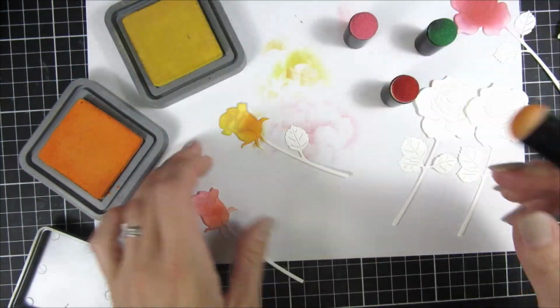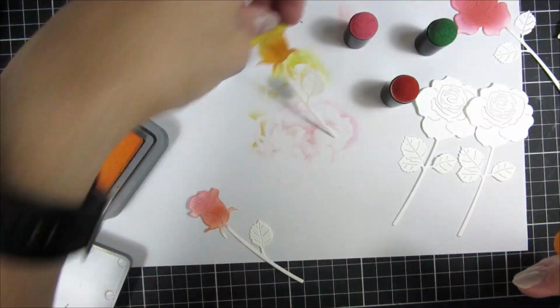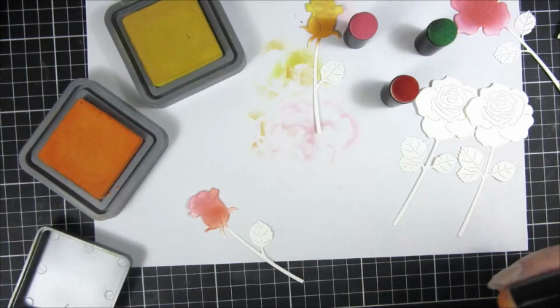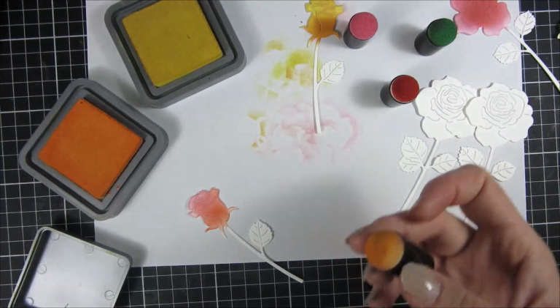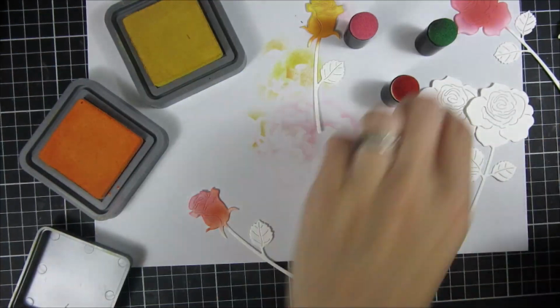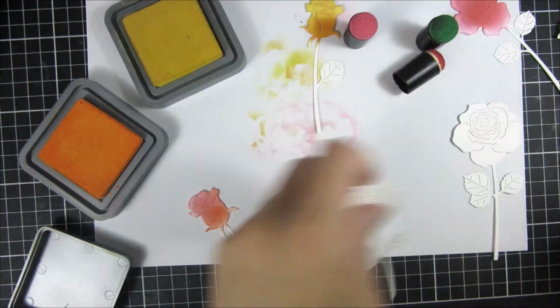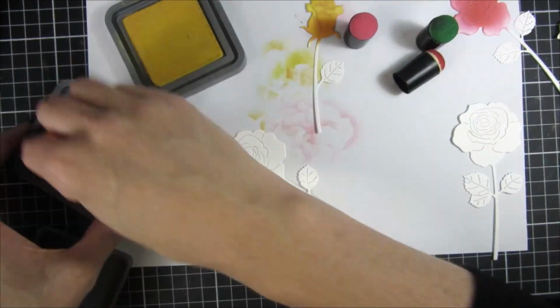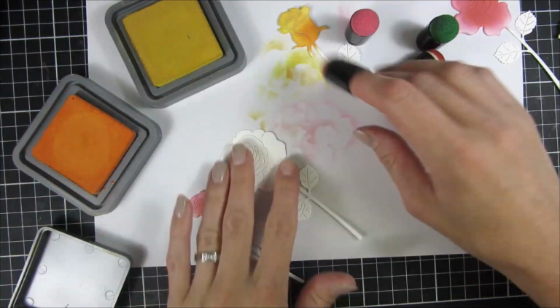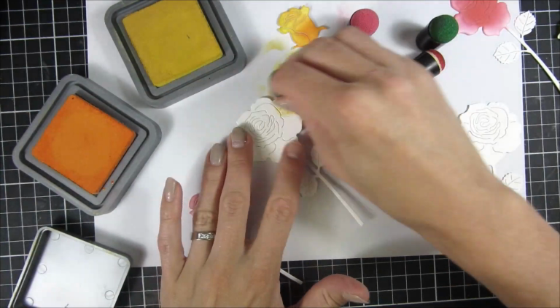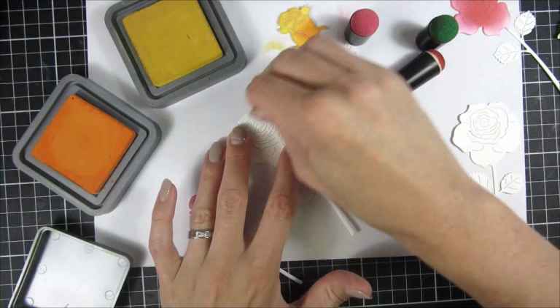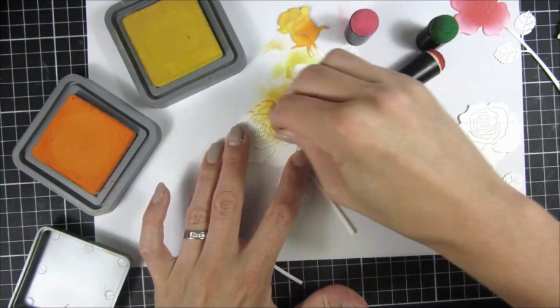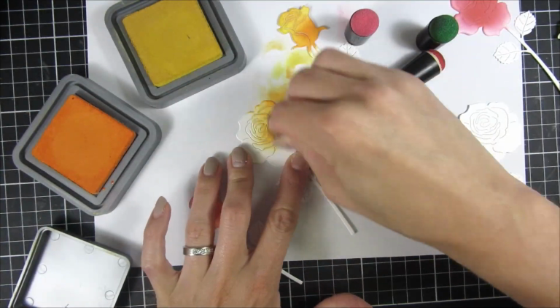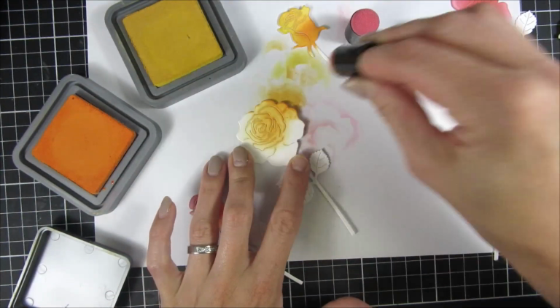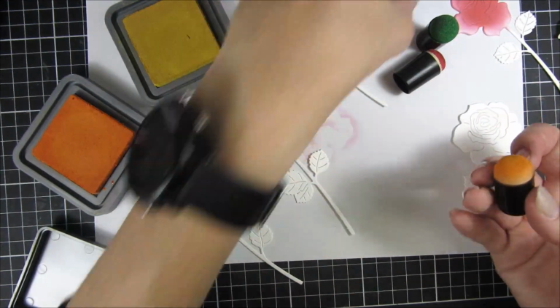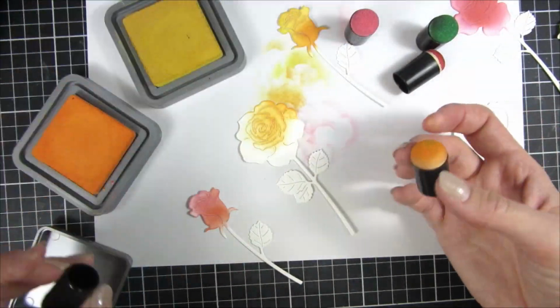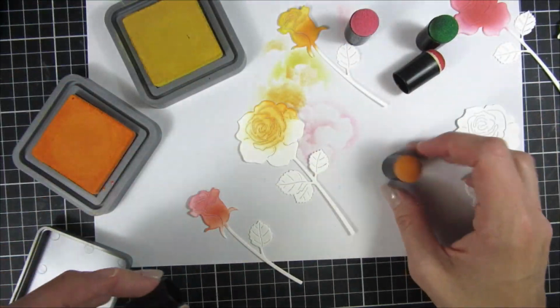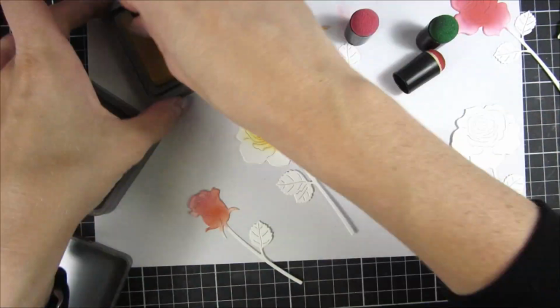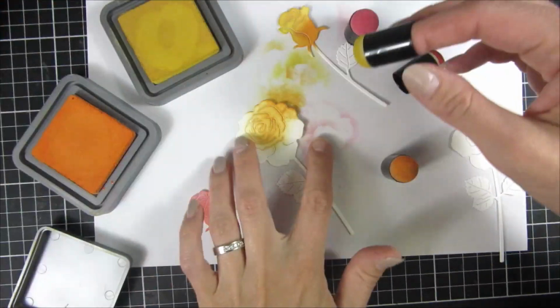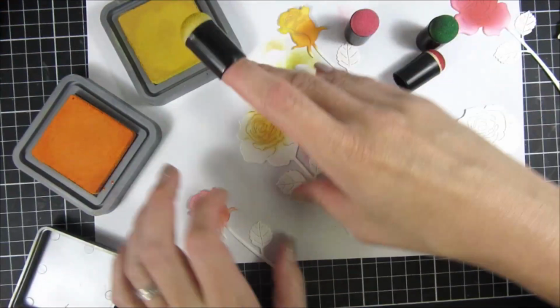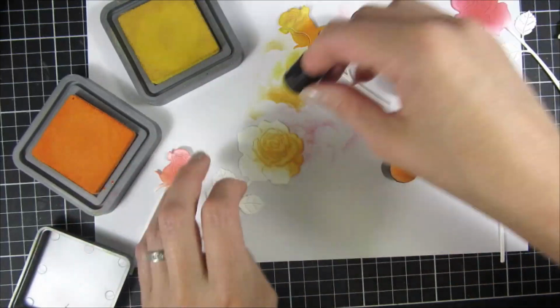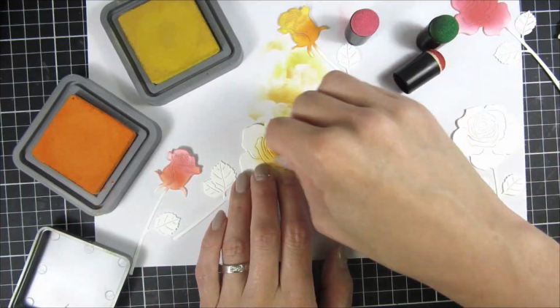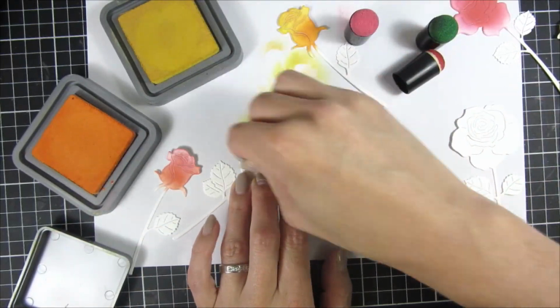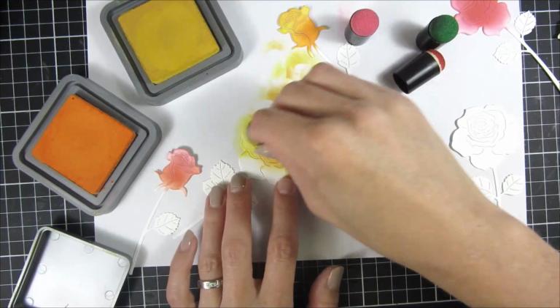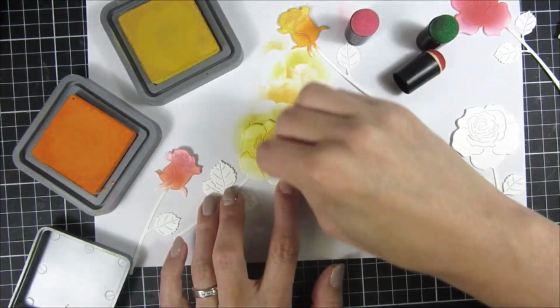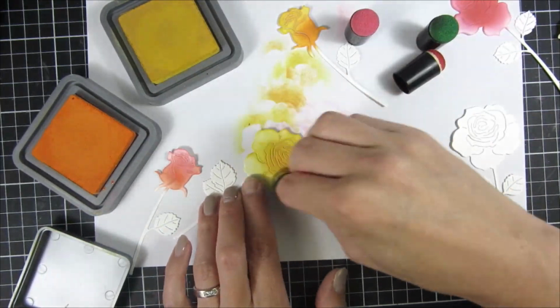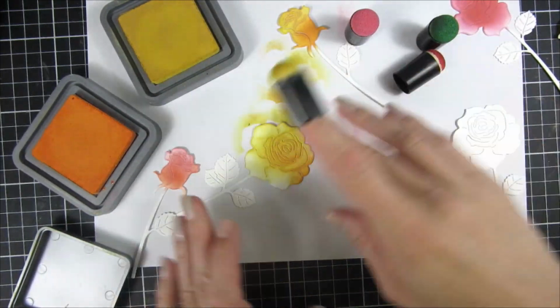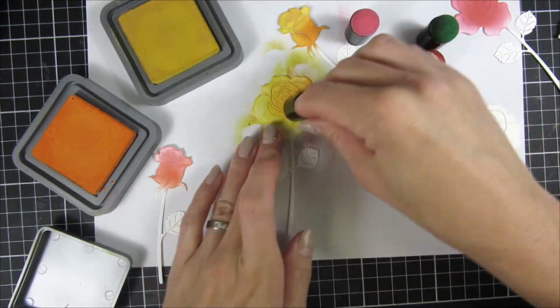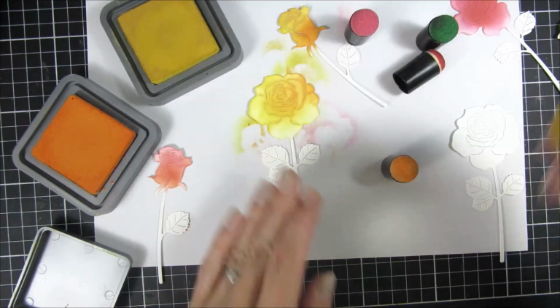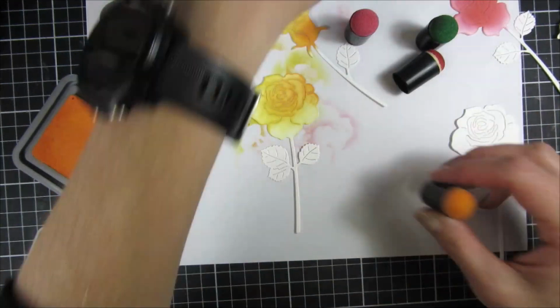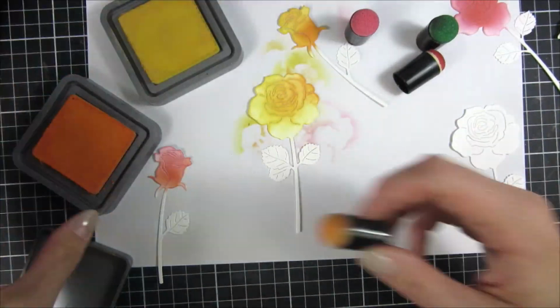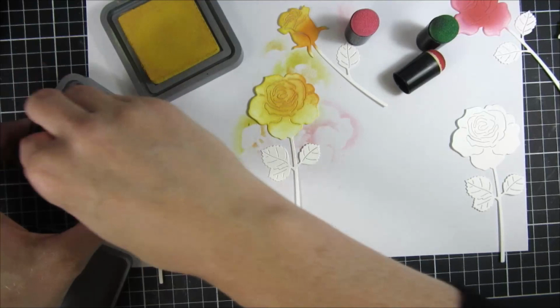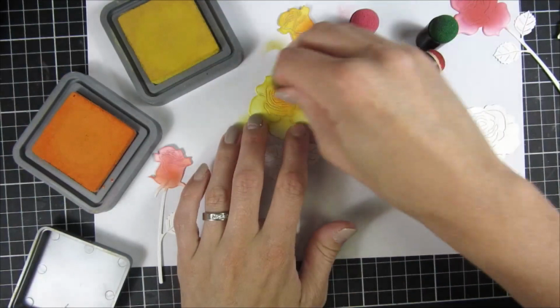Usually I don't like to talk color combinations because I think you can use whatever, but I know that many people are interested in the colors used in the project so I can understand that. I think you can use whatever you have at hand.